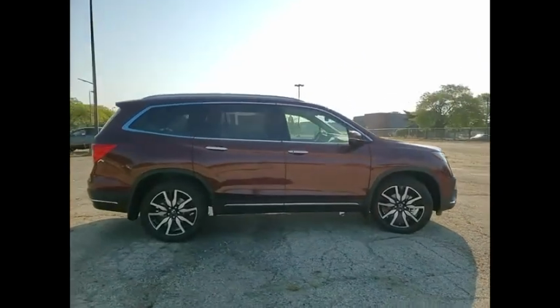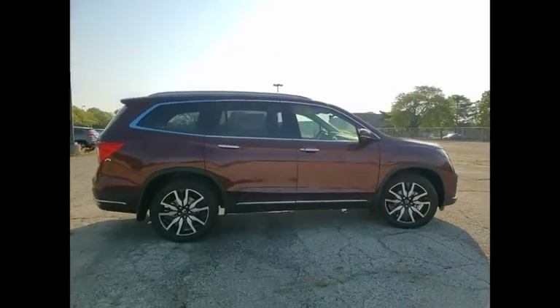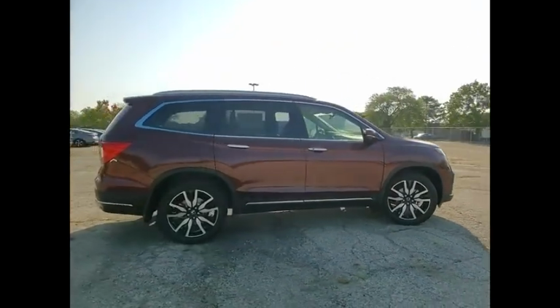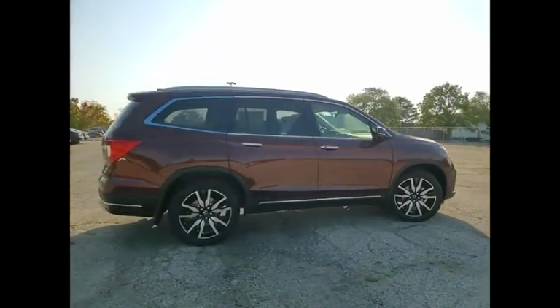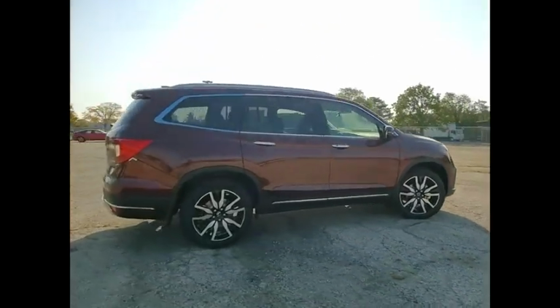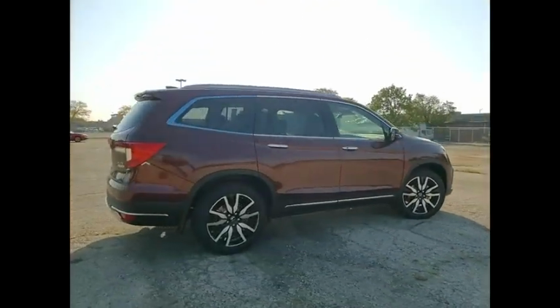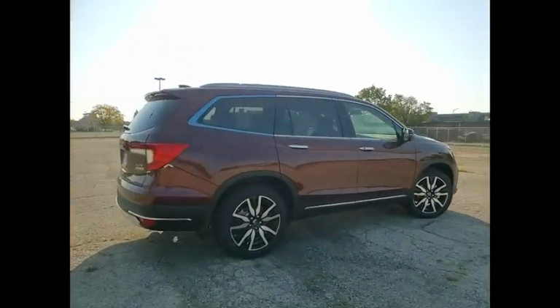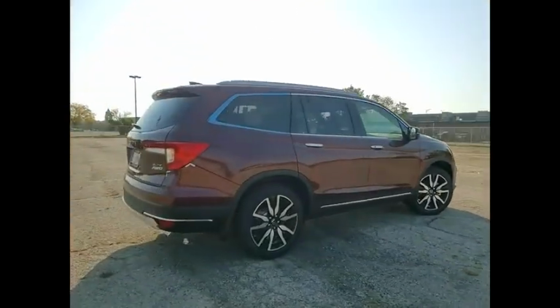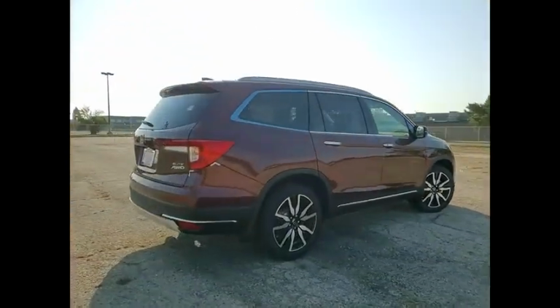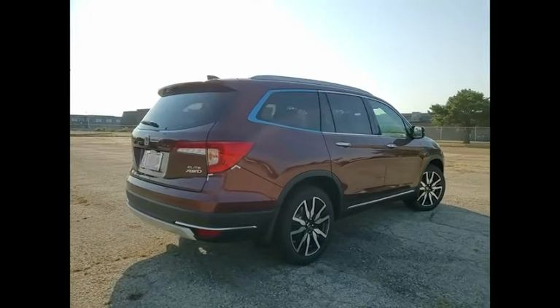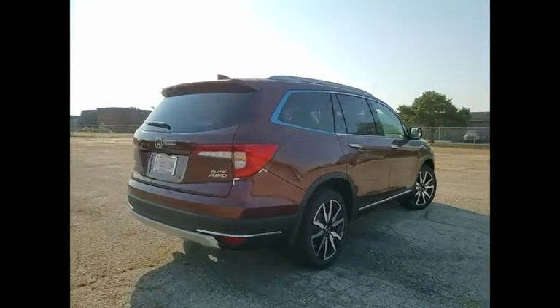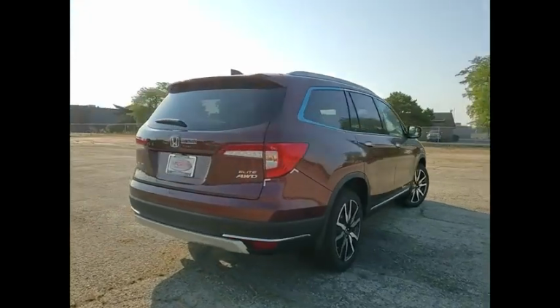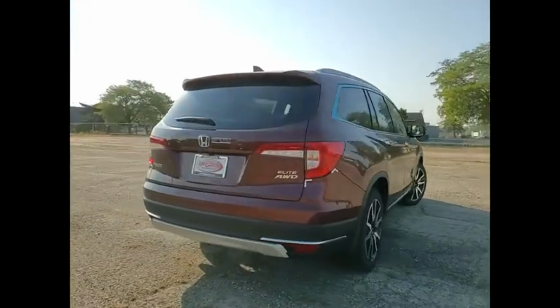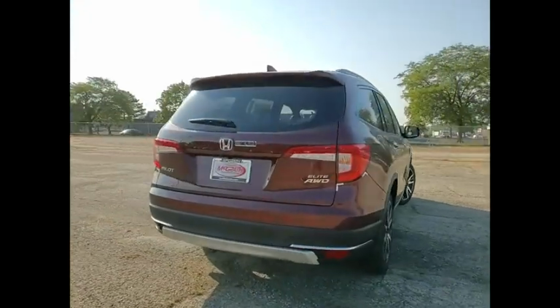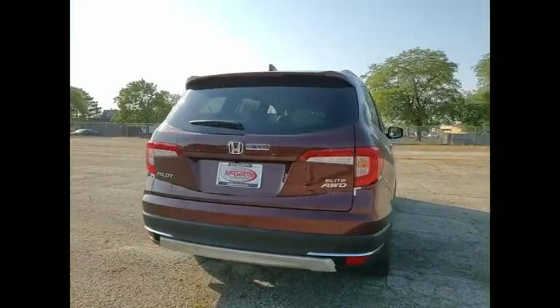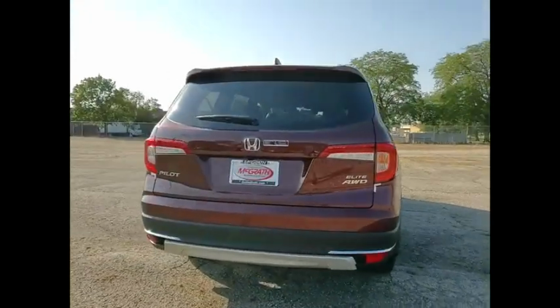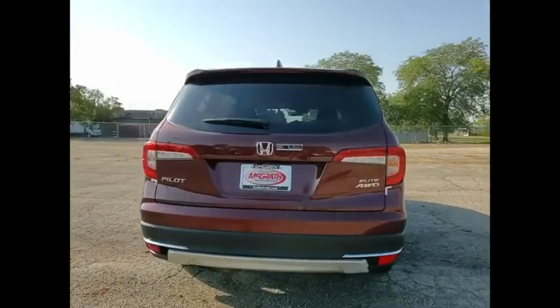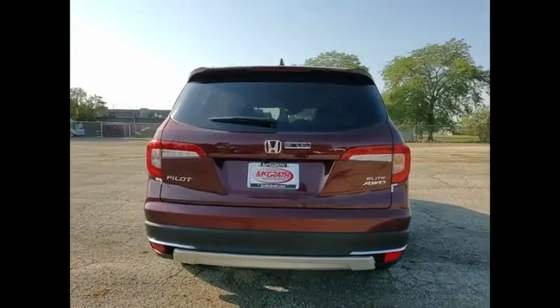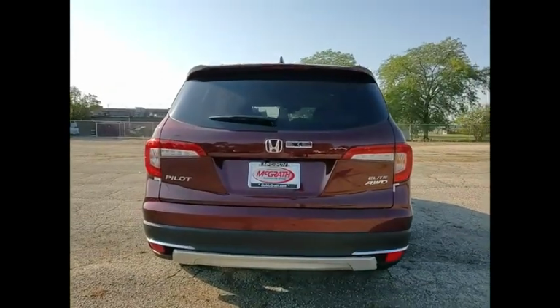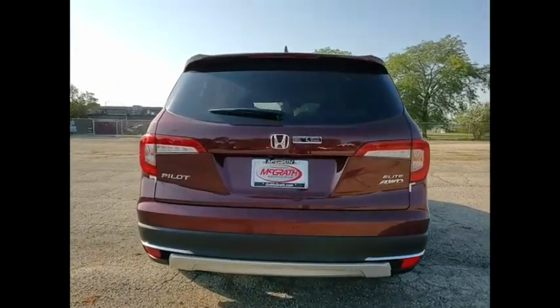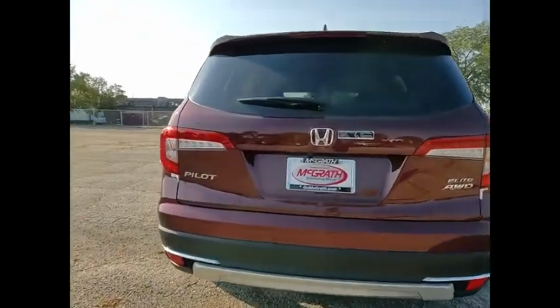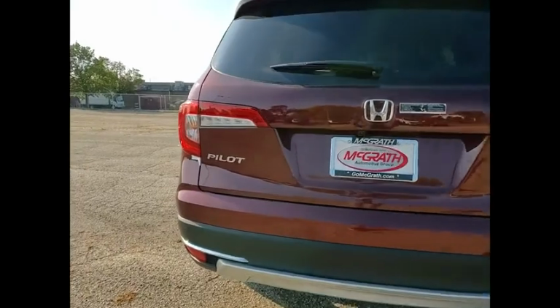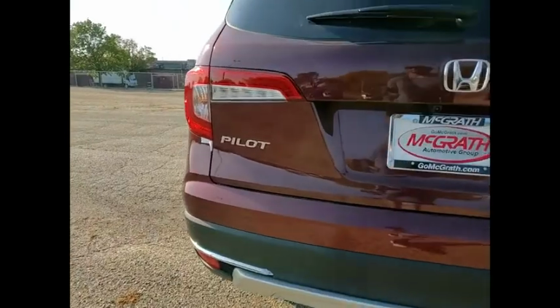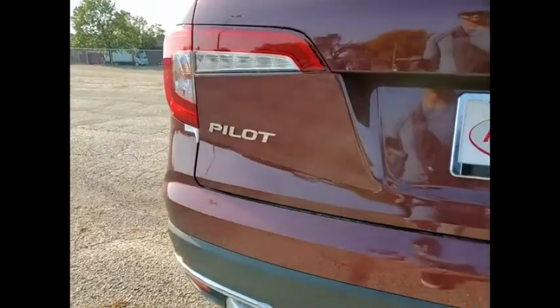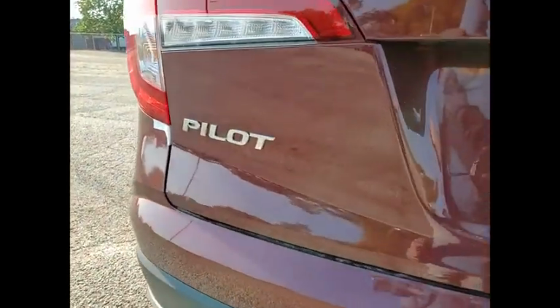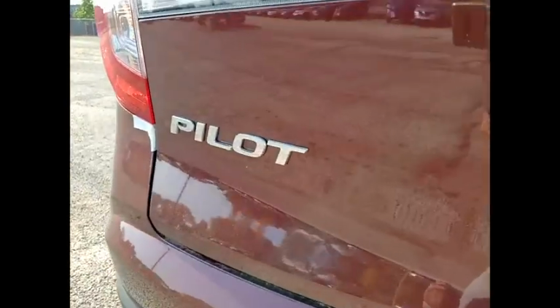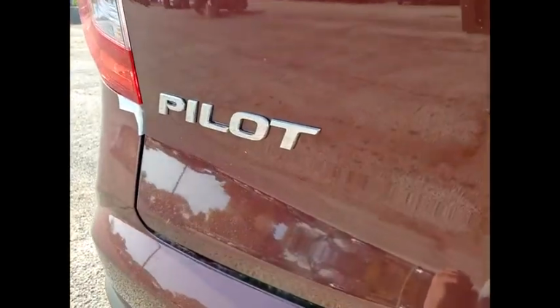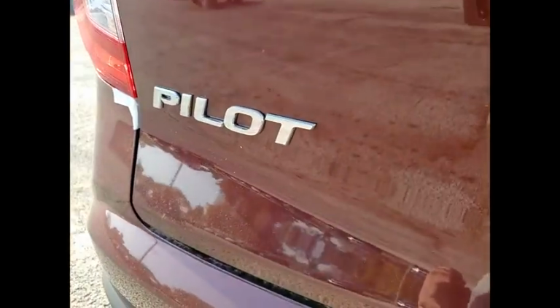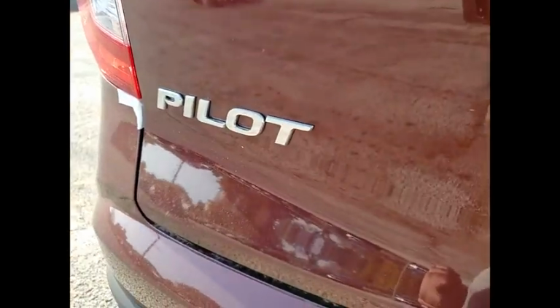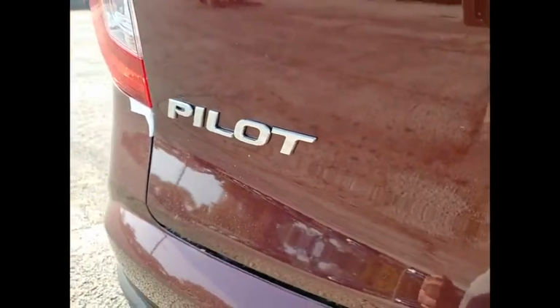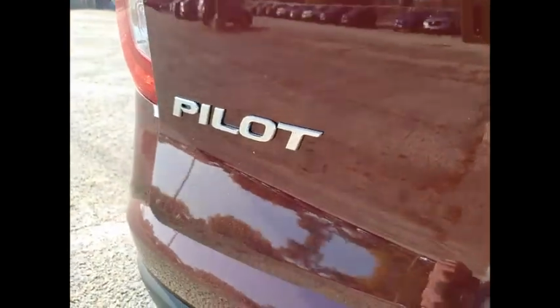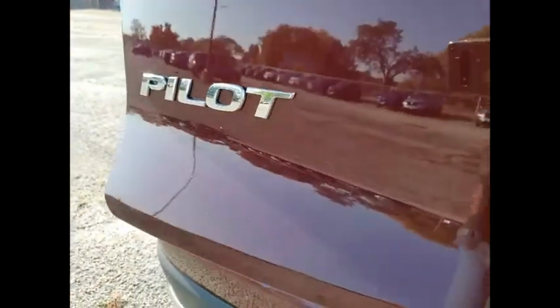Here are some of this vehicle's great options: dual moonroof, tire pressure monitor, panoramic roof, blind spot monitor, heated mirrors, all wheel drive, aluminum wheels, rear spoiler, remote engine start, power lift gate.